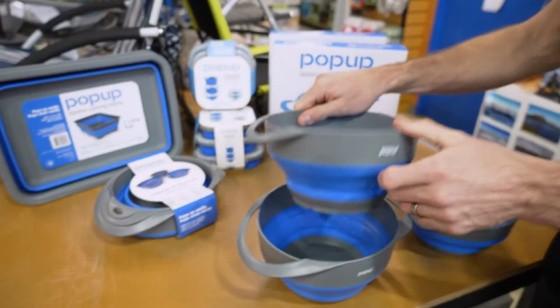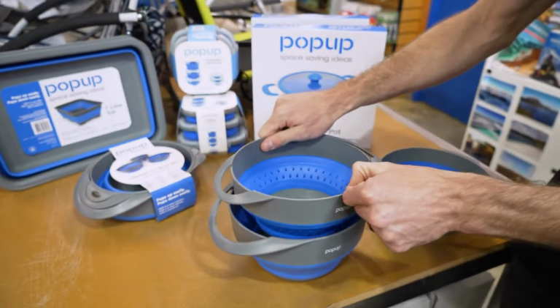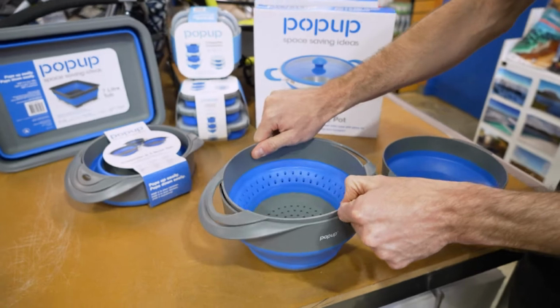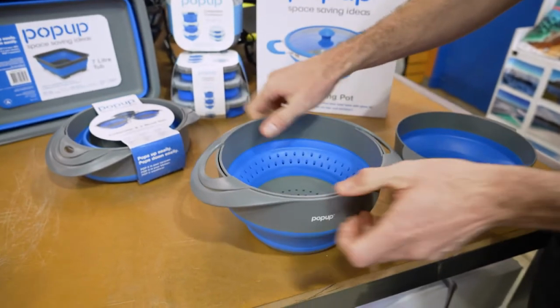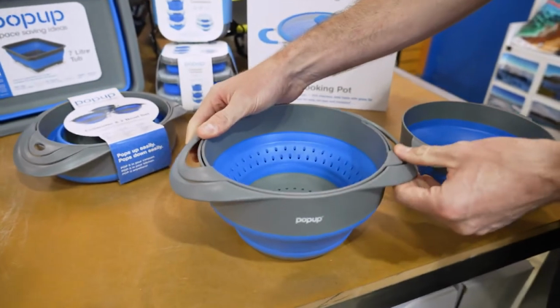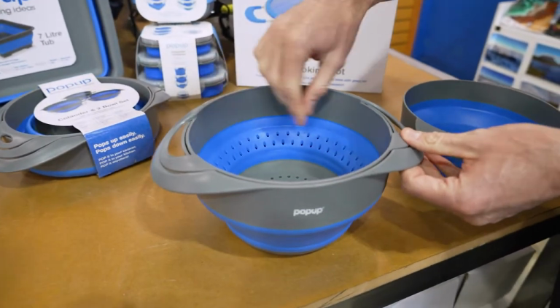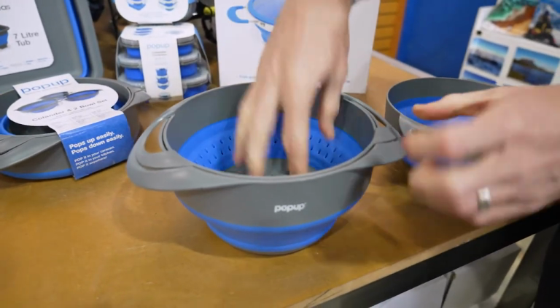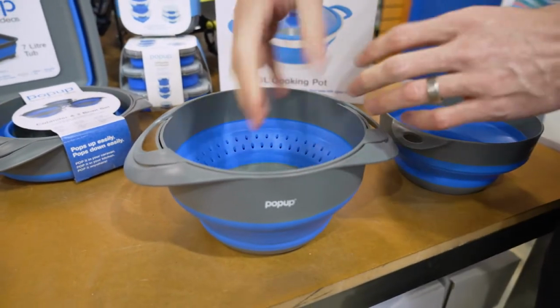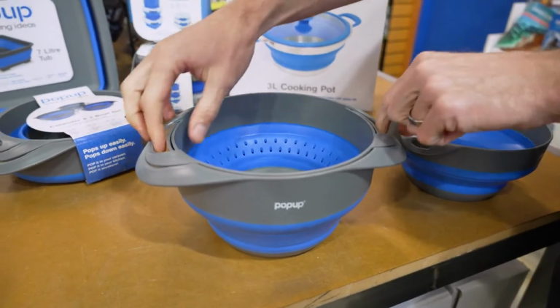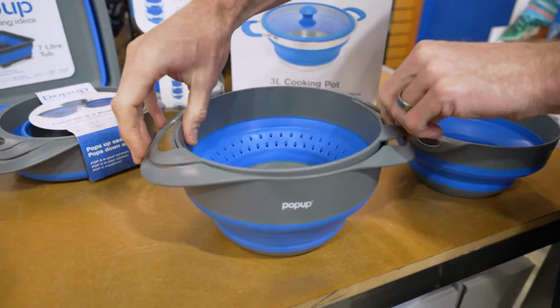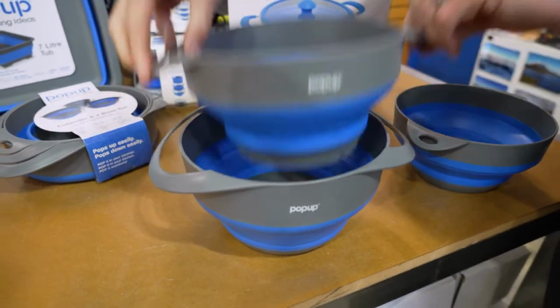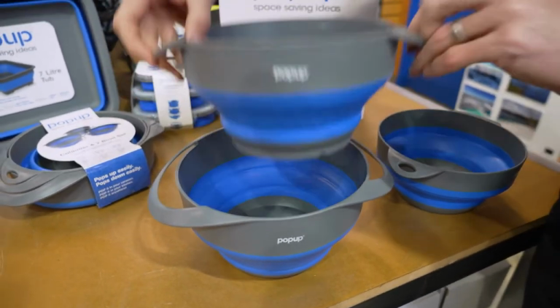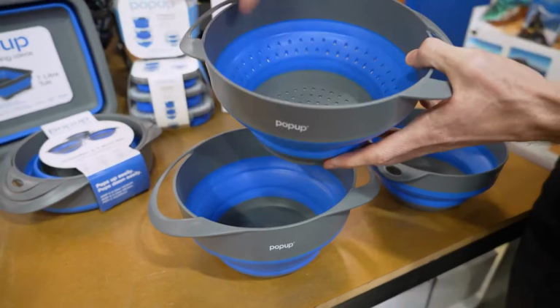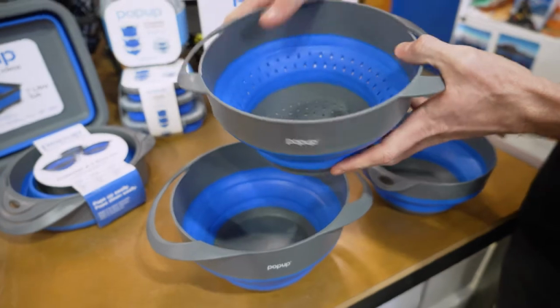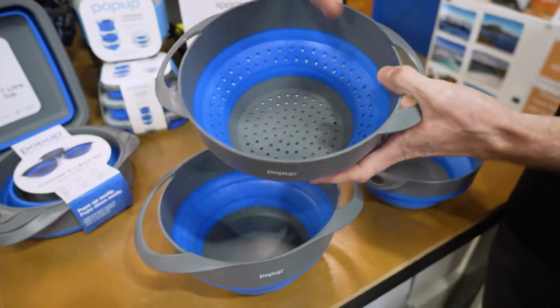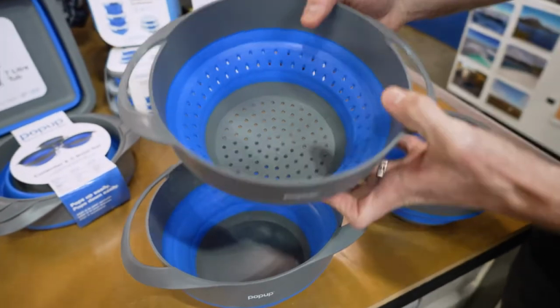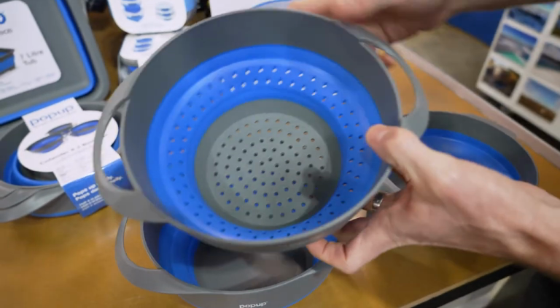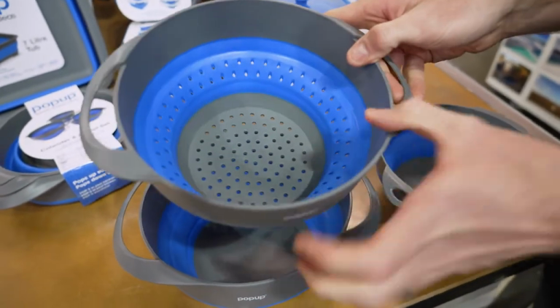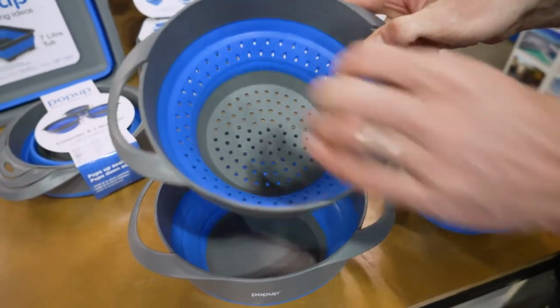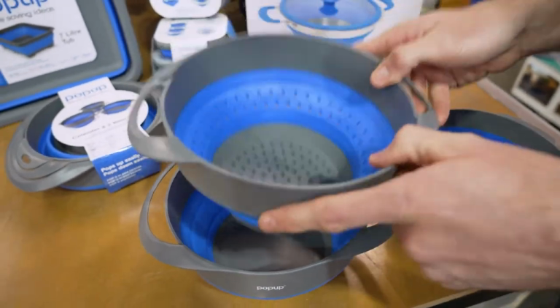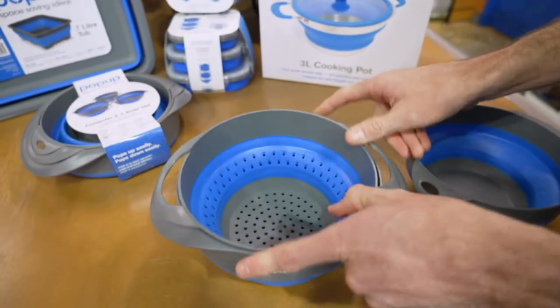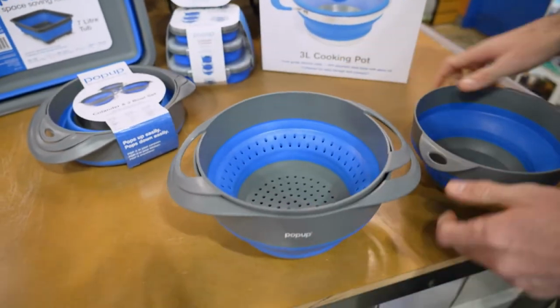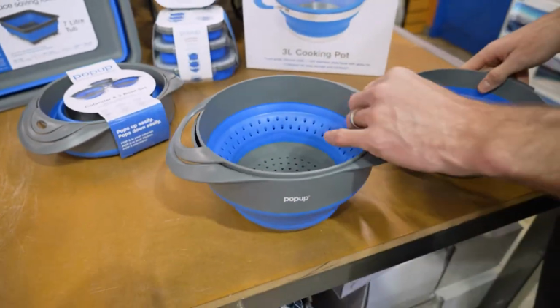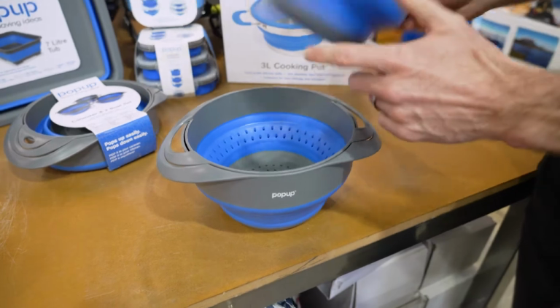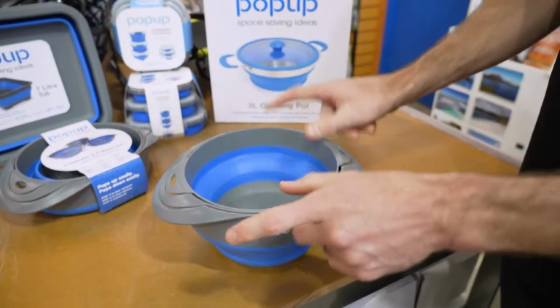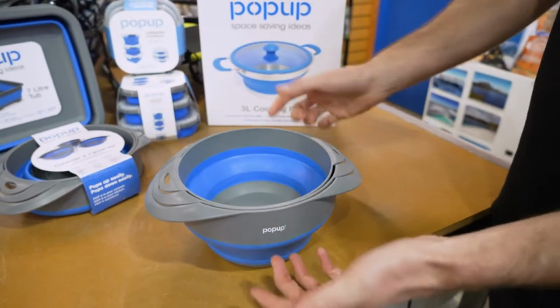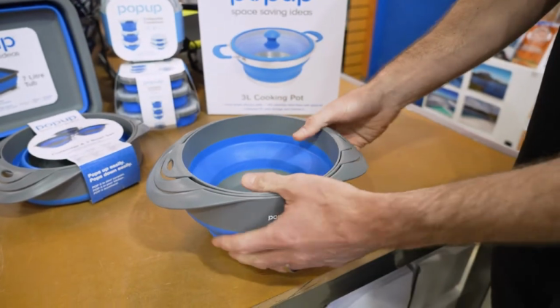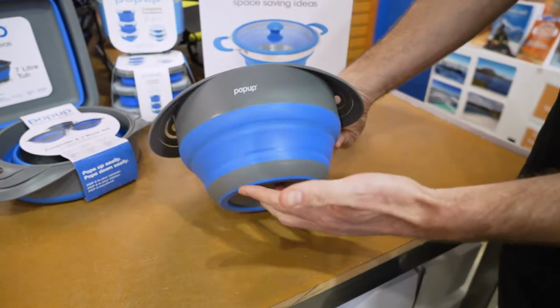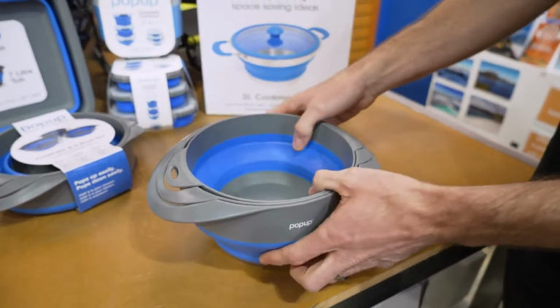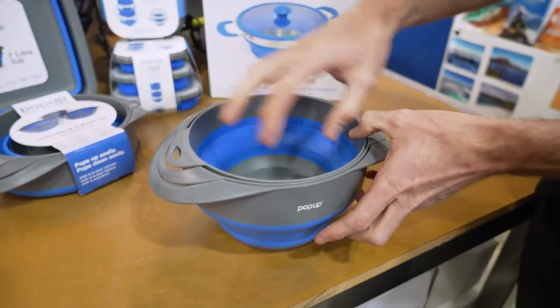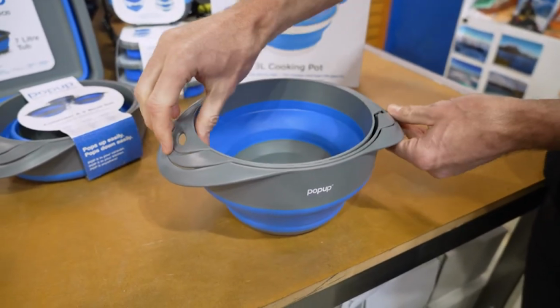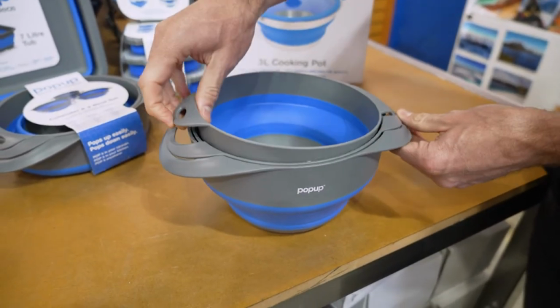This colander fits inside the large bowl, so you can pour your pasta in there, pull it out and drain your pasta, or whatever it is you're draining. The large bowl fits inside there as well, so even when they're stretched out, they fit inside each other.